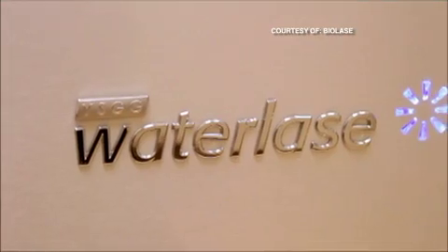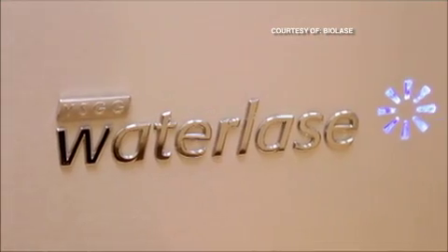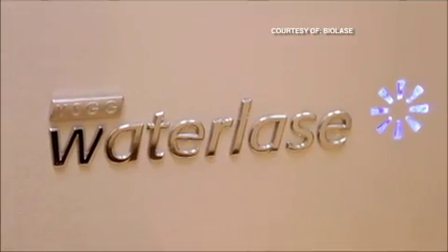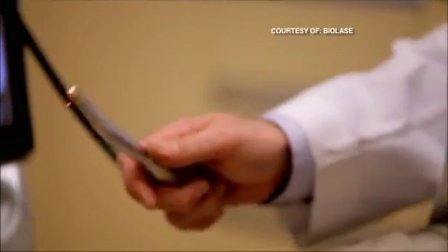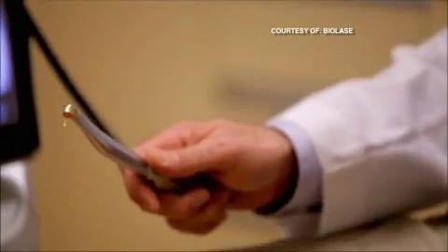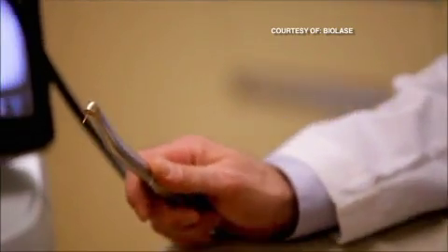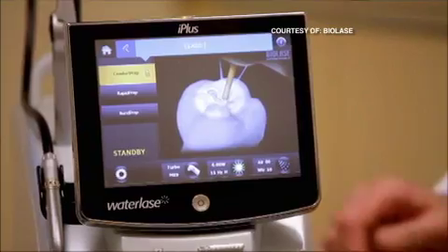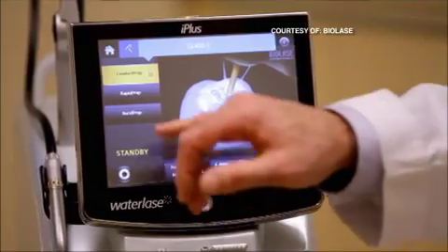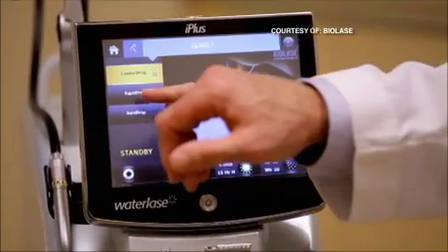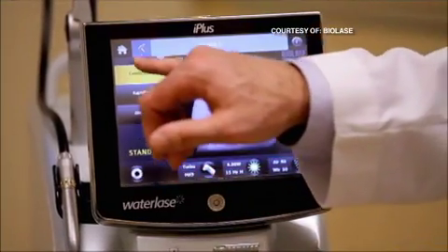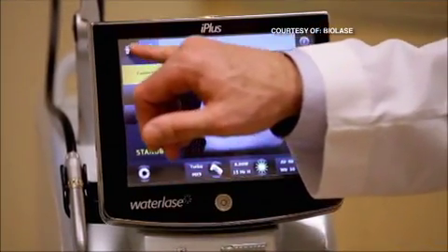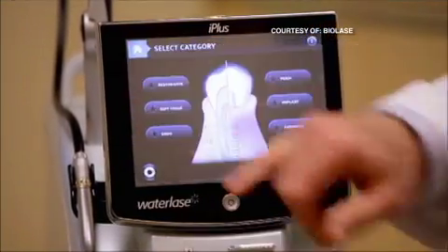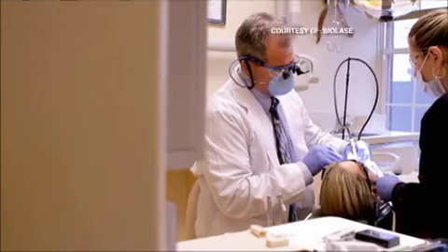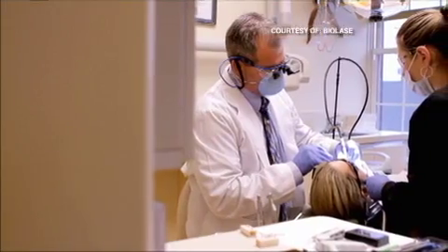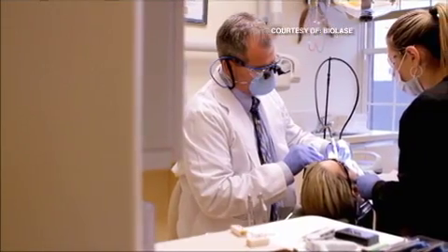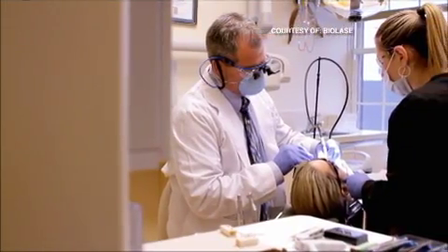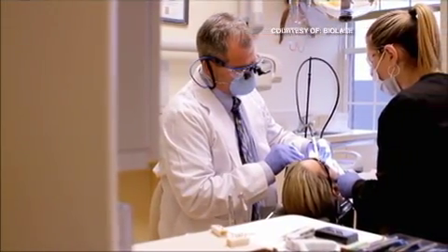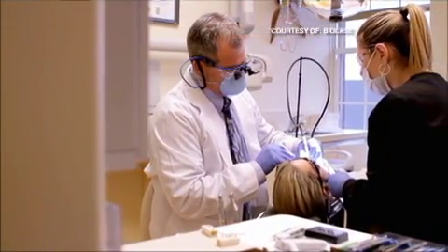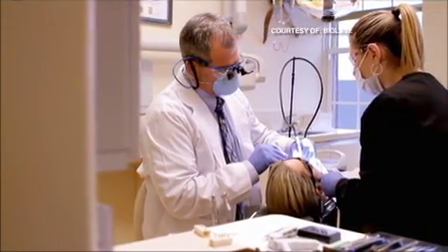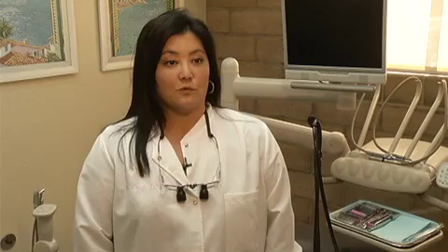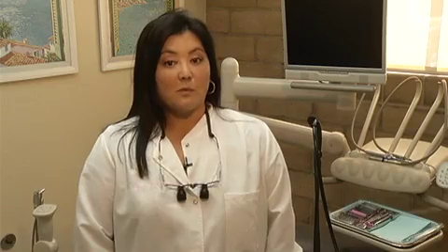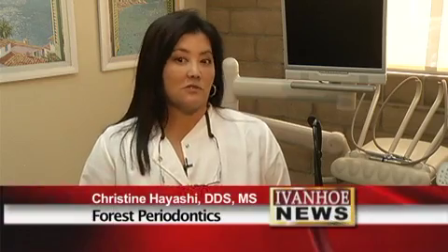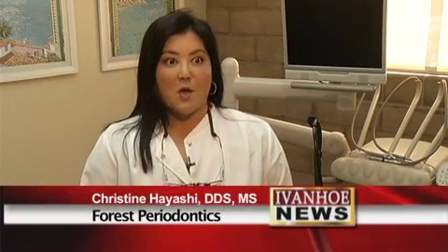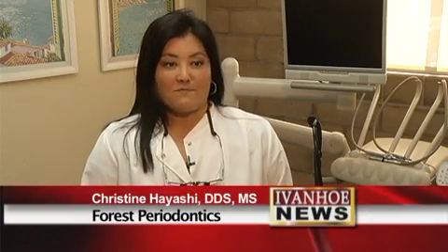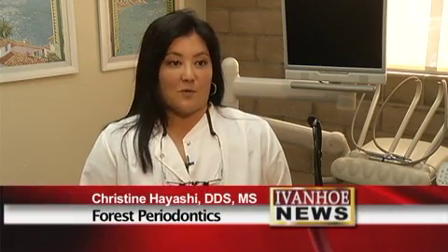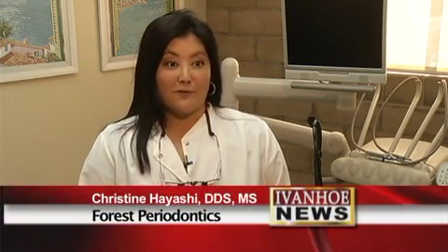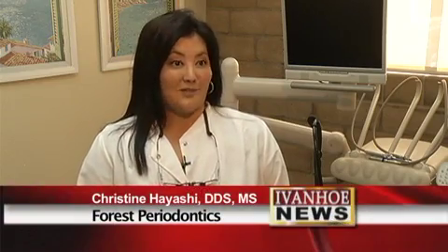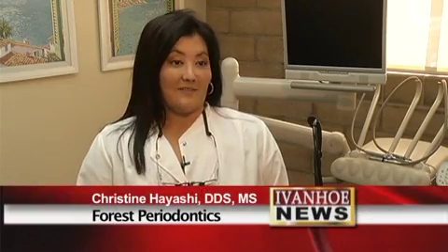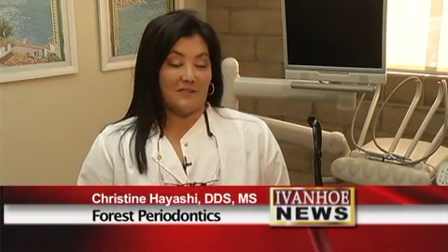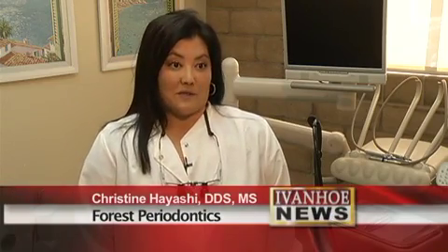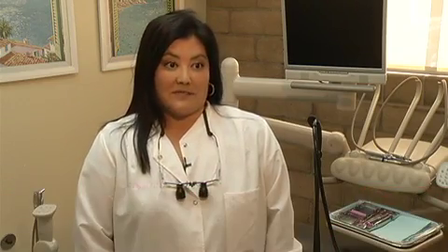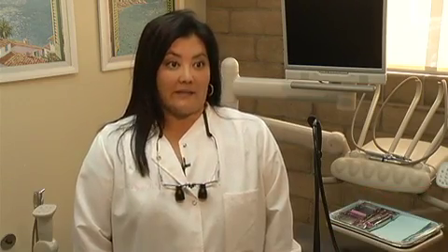This water laser can be used for many dental procedures, including filling cavities, performing root canals, and removing tooth or gum. Small procedures — in a few days you may not even notice that we did anything.